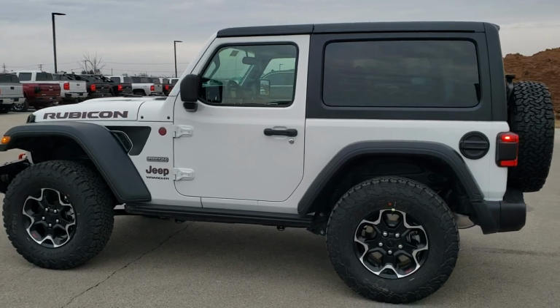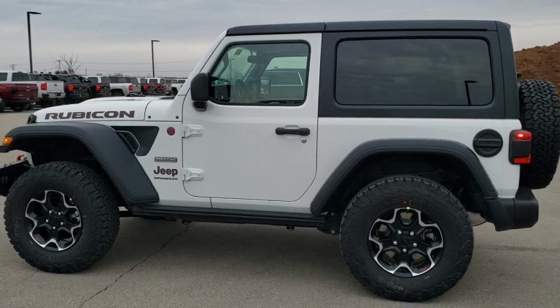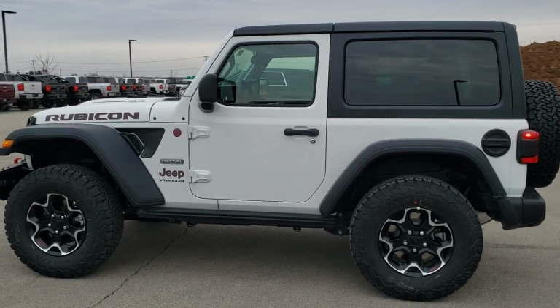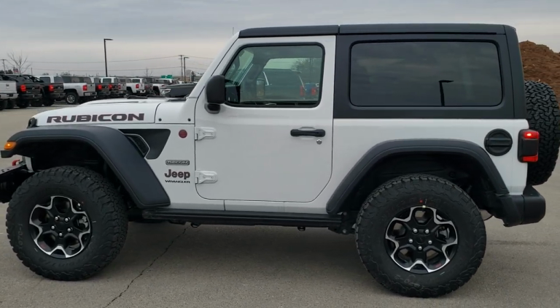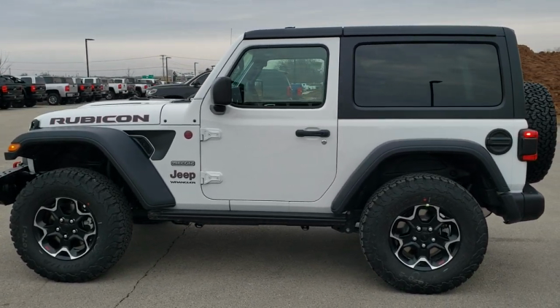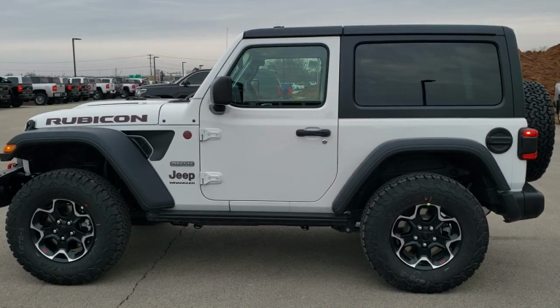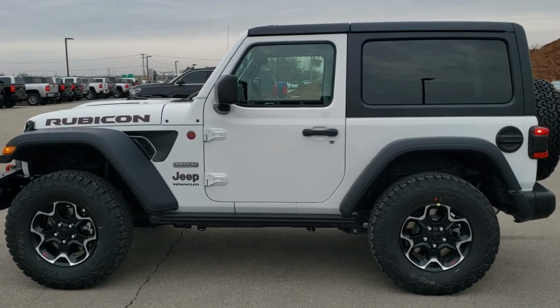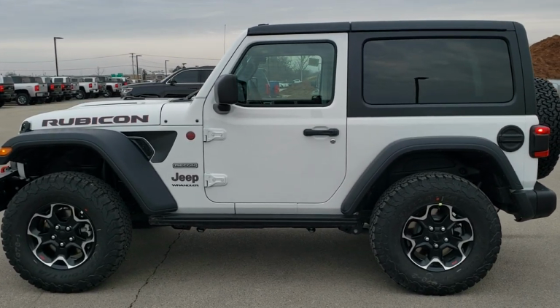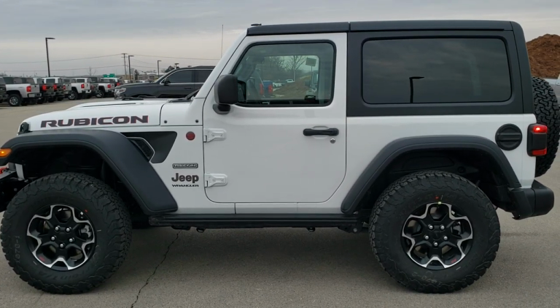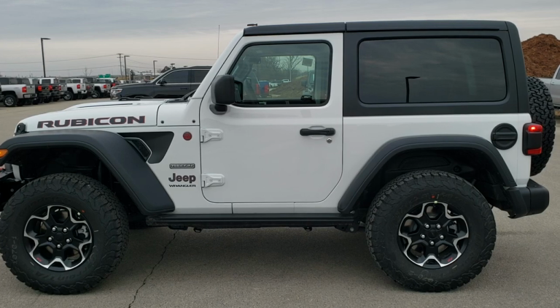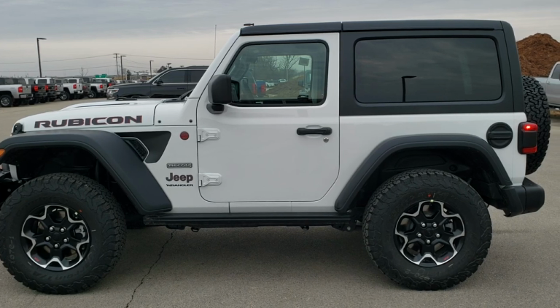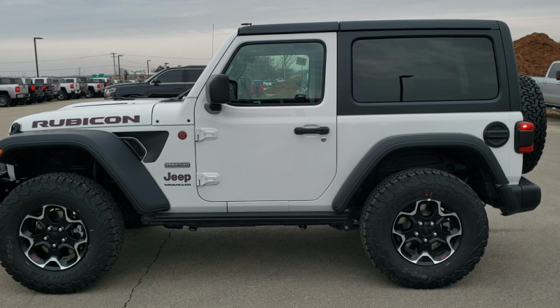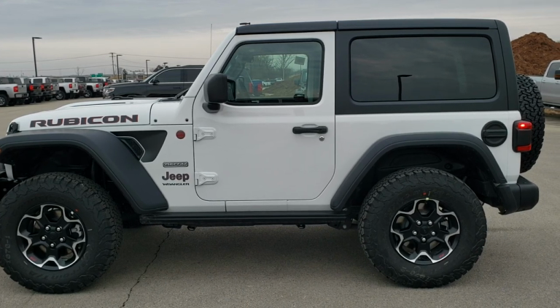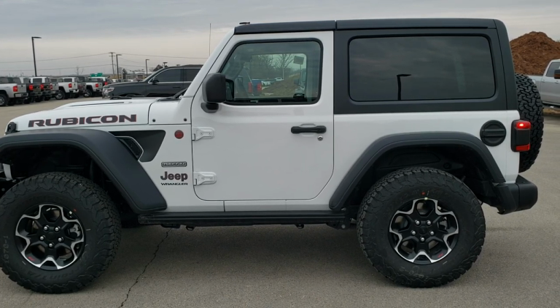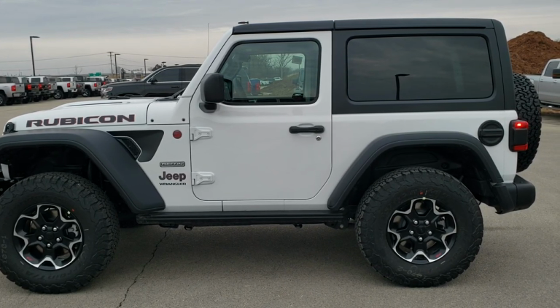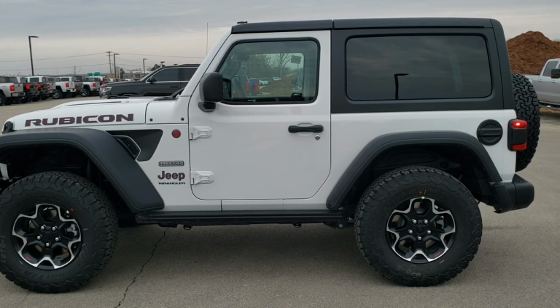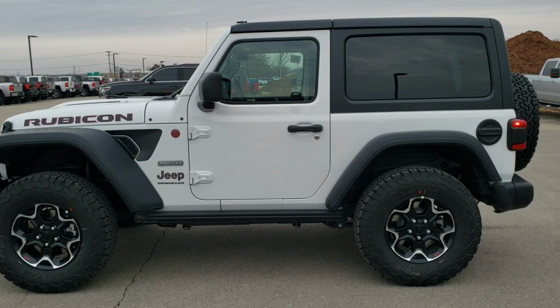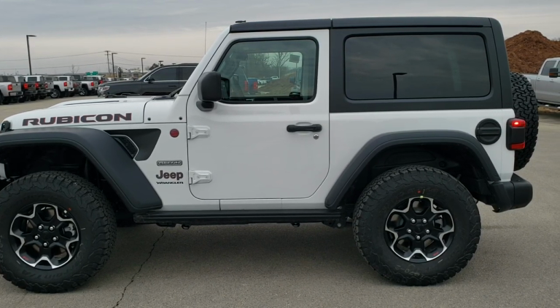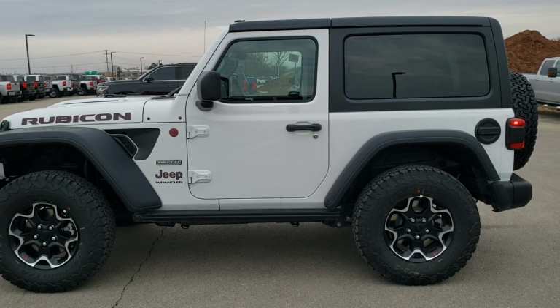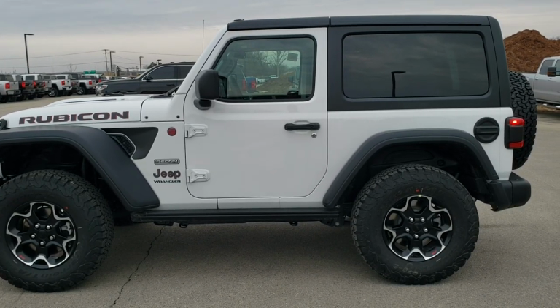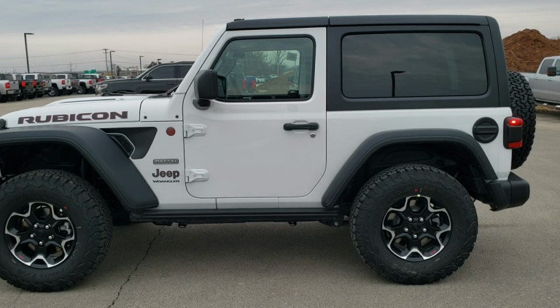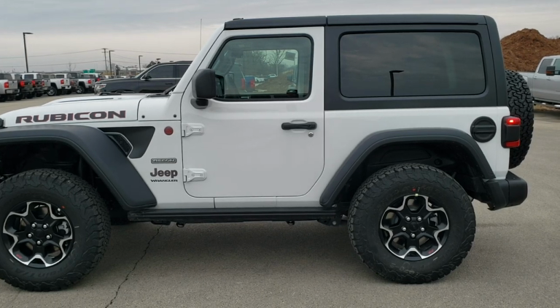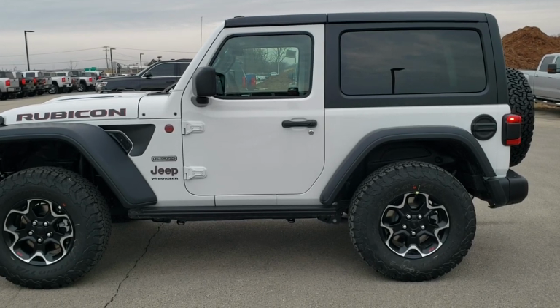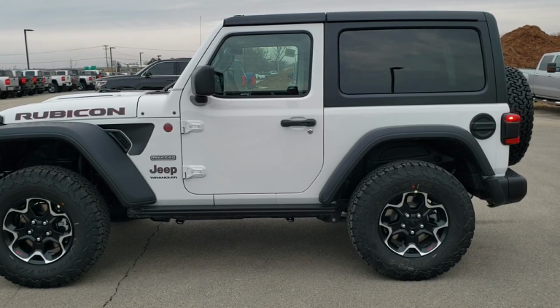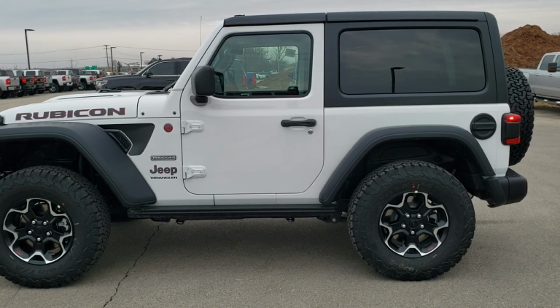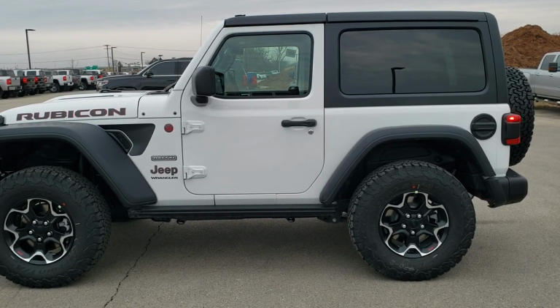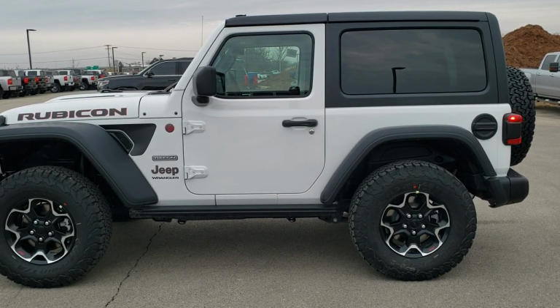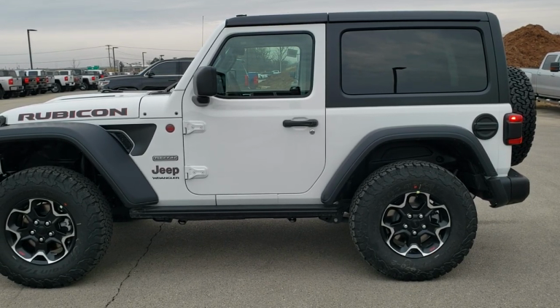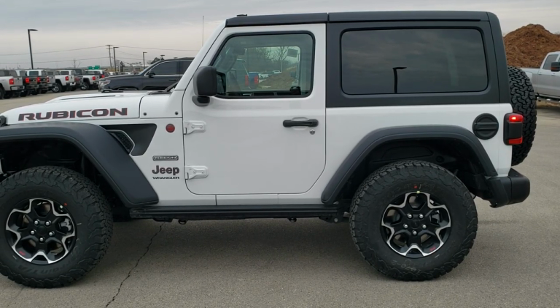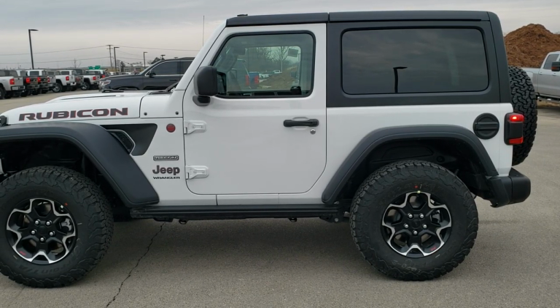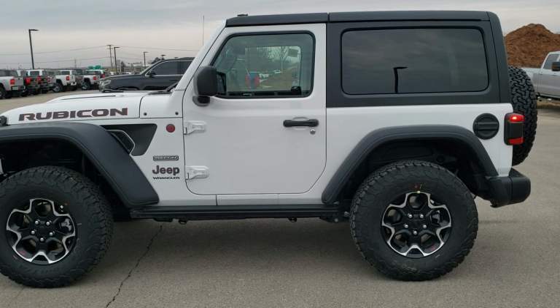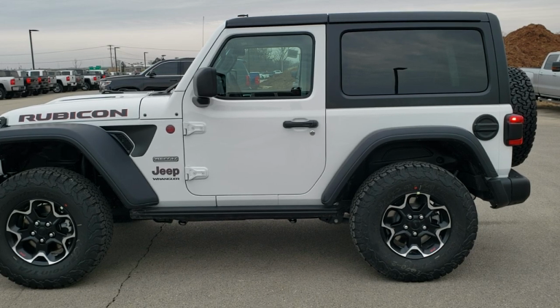In a second you'll see a link to subscribe to our YouTube channel on your left, a link to more Wrangler videos on your right, and on the bottom a link to this vehicle on our website — click those and check us out. We really look forward to helping you with this brand new 2020 Jeep Wrangler Rubicon Recon Package in bright white.